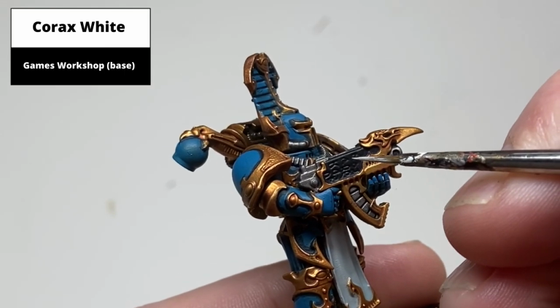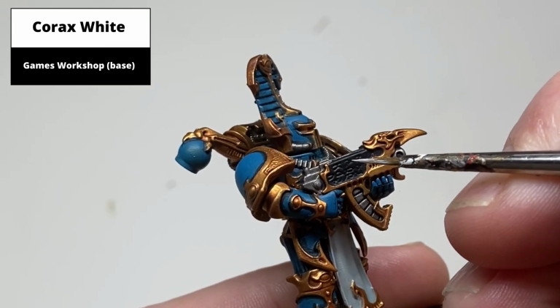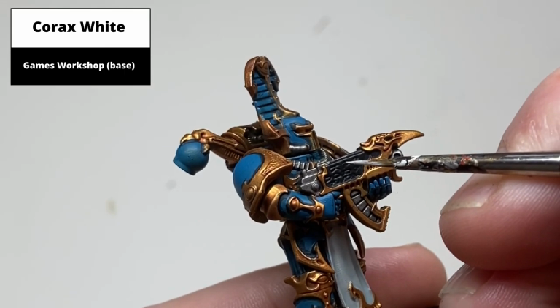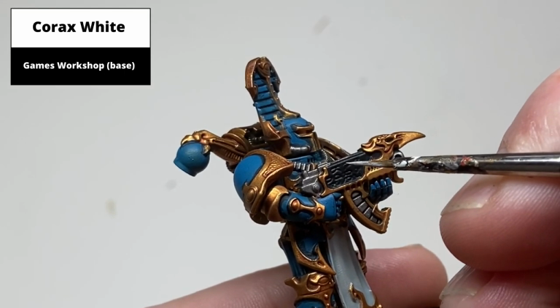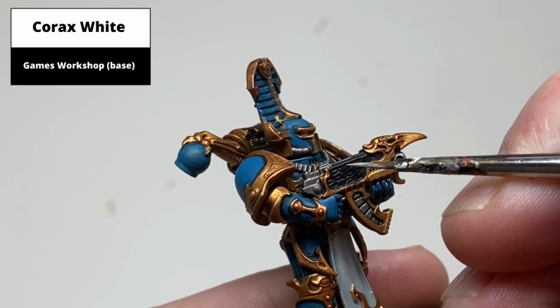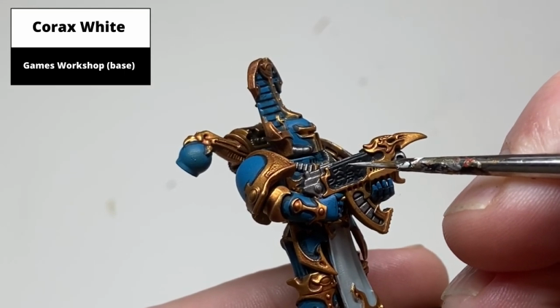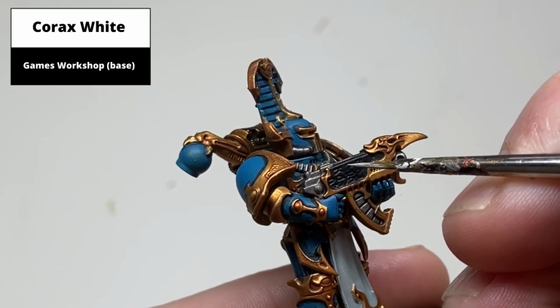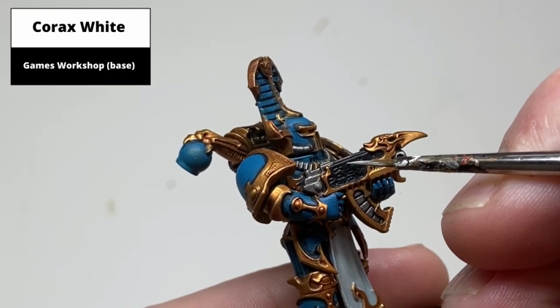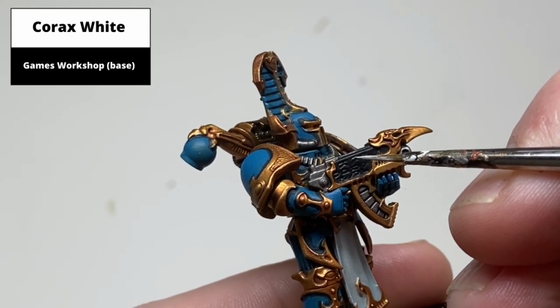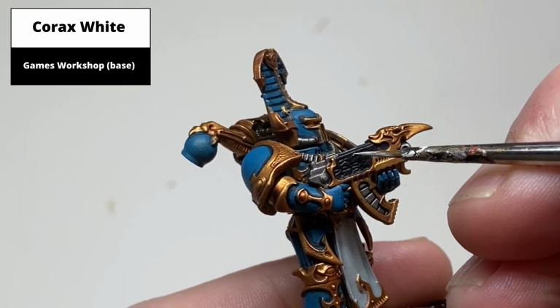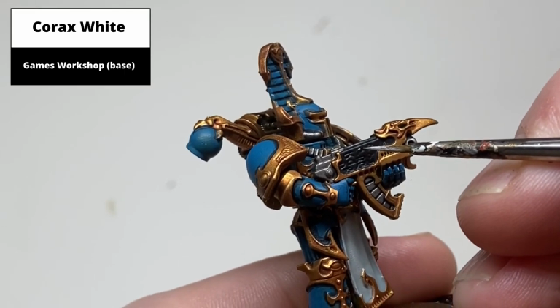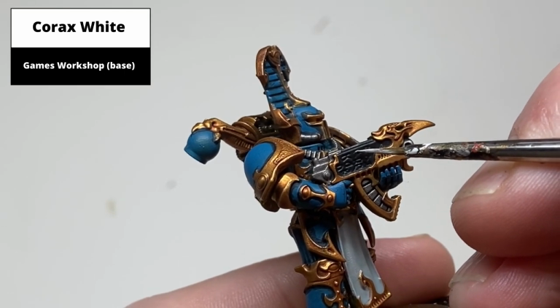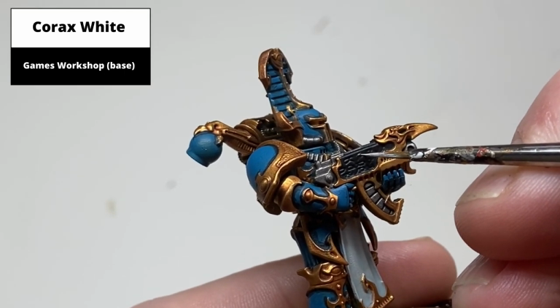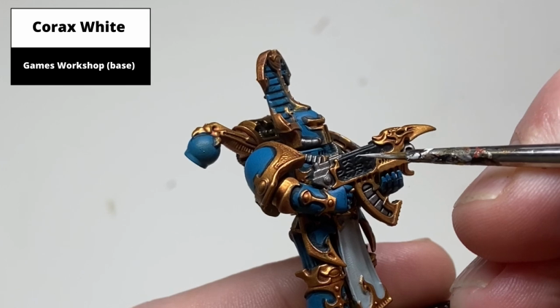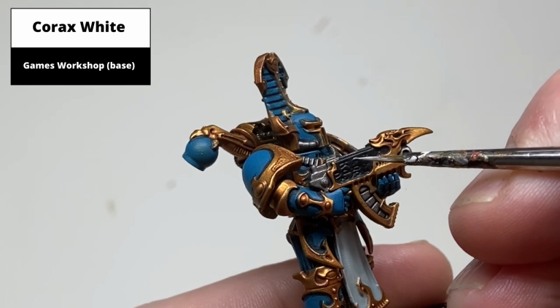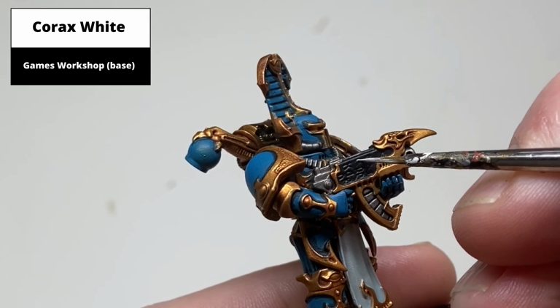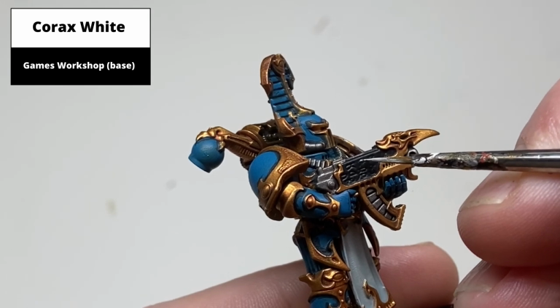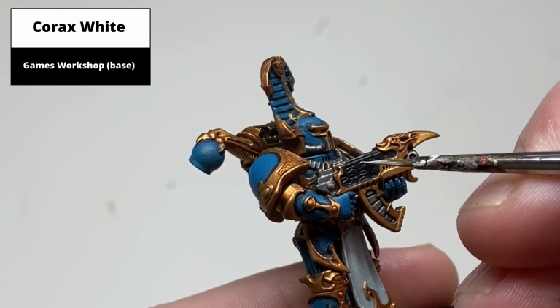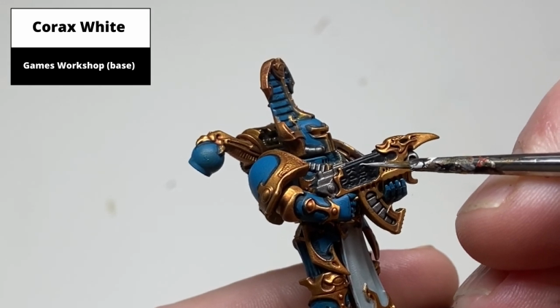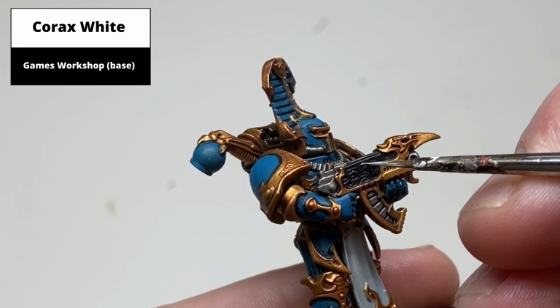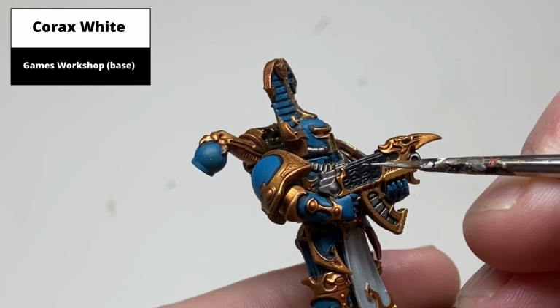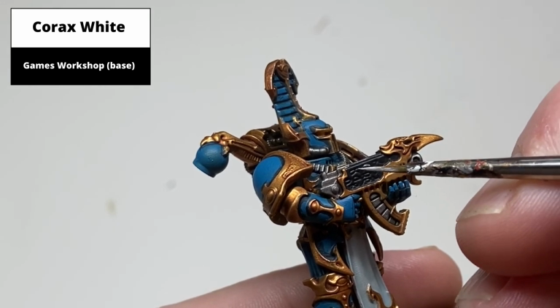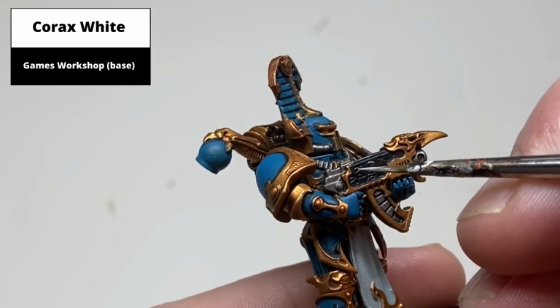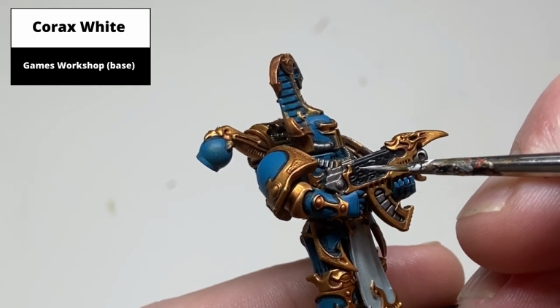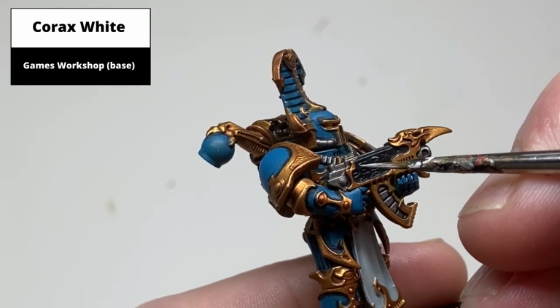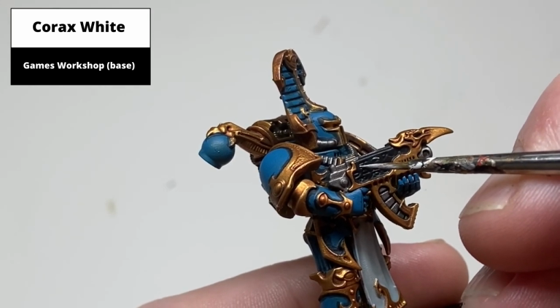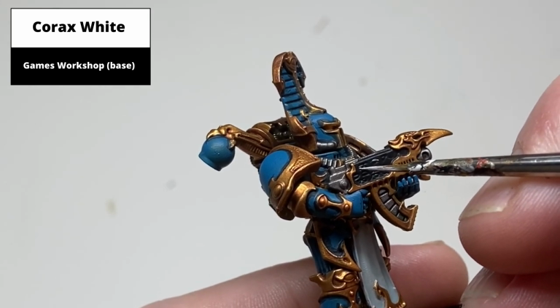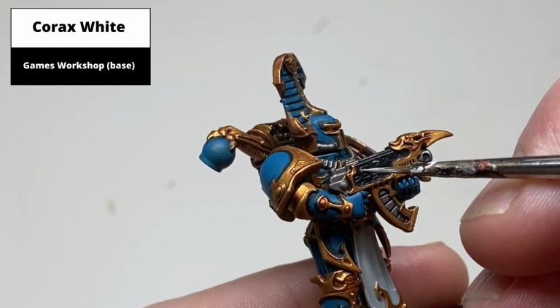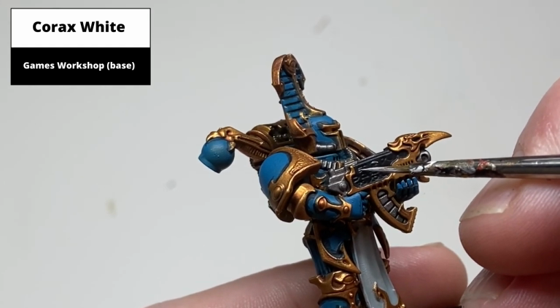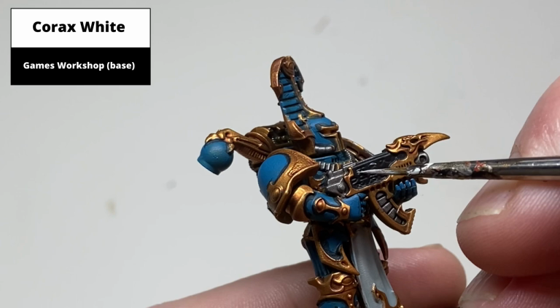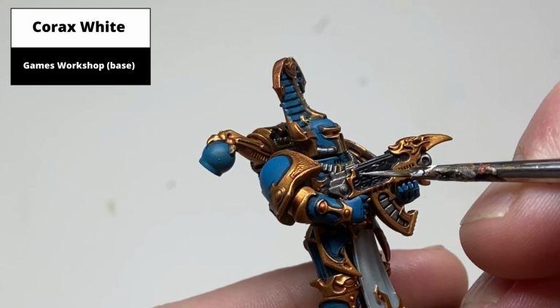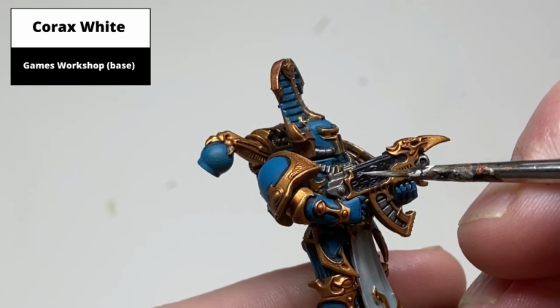Pick out all the recessed glyphs on the shoulder pad with Corax White — this is basically just slow and steady work, and any overspill can be corrected with Abaddon Black.